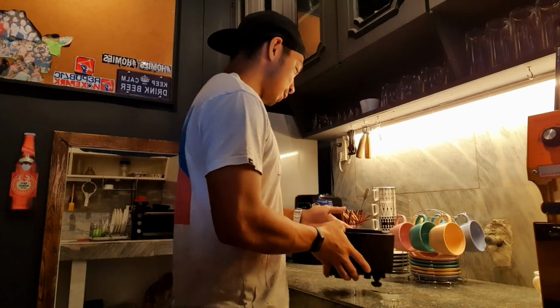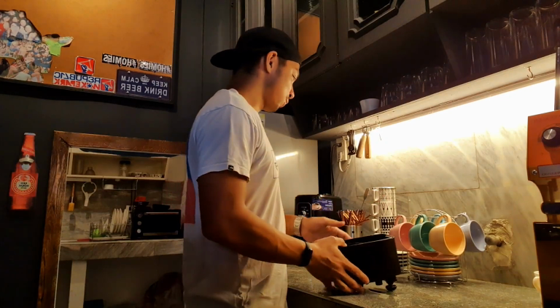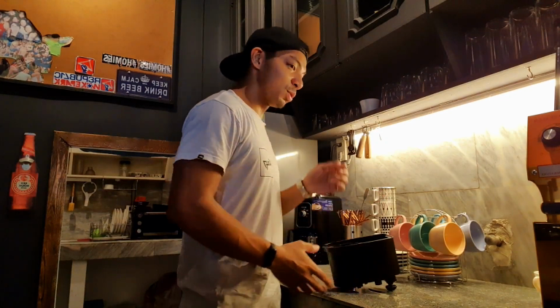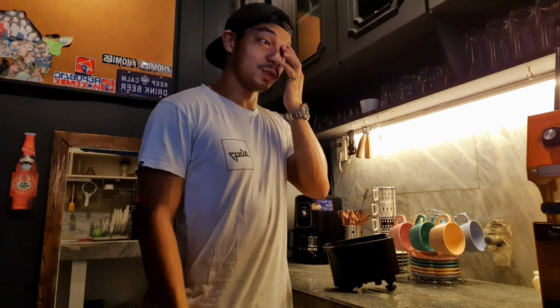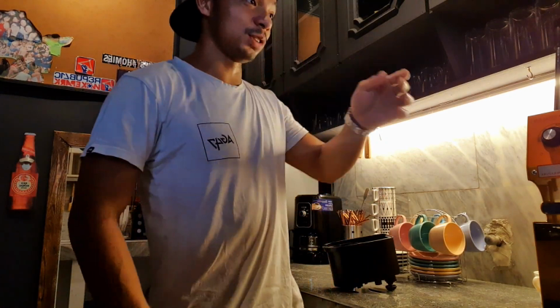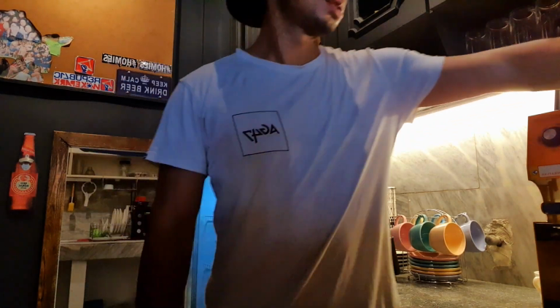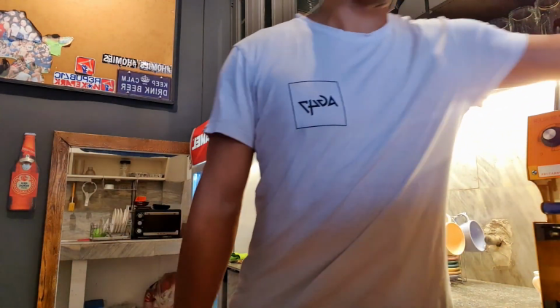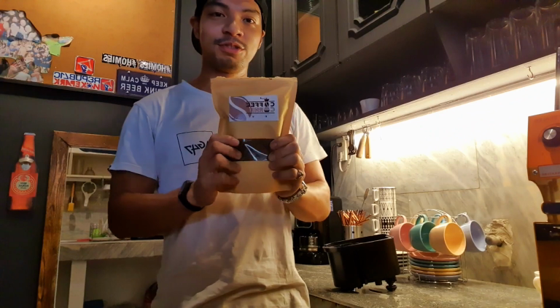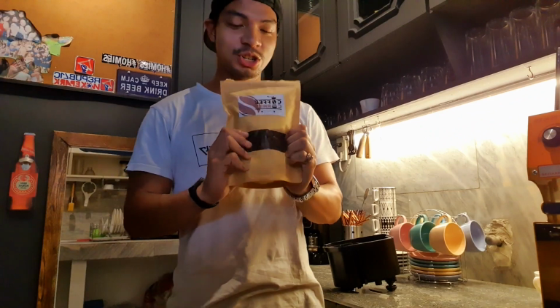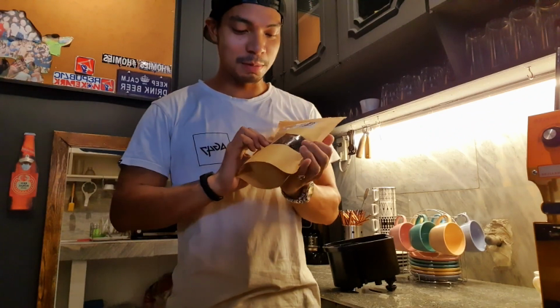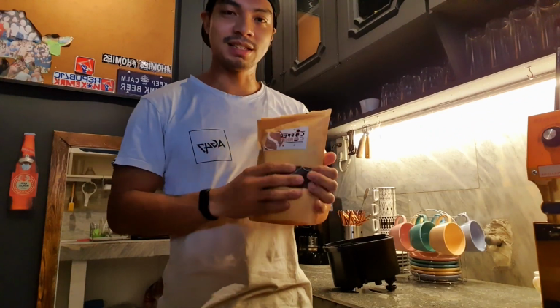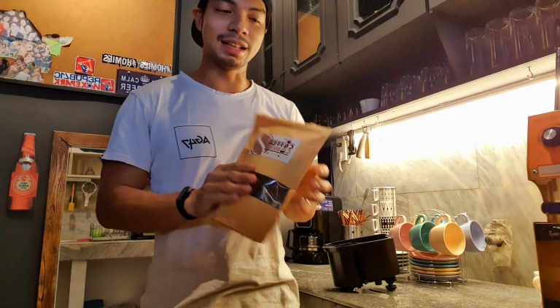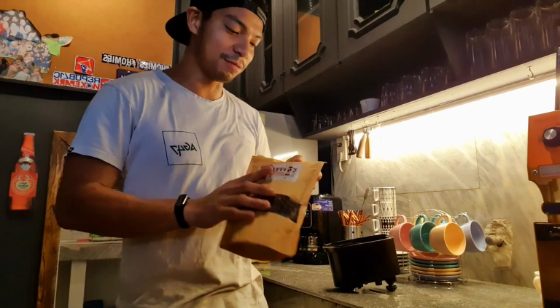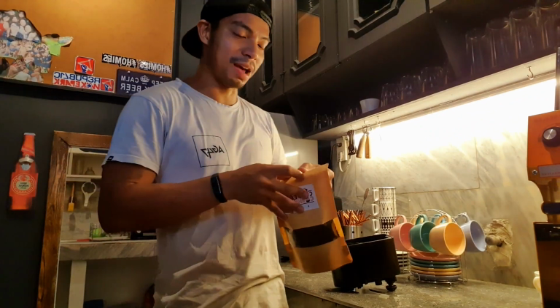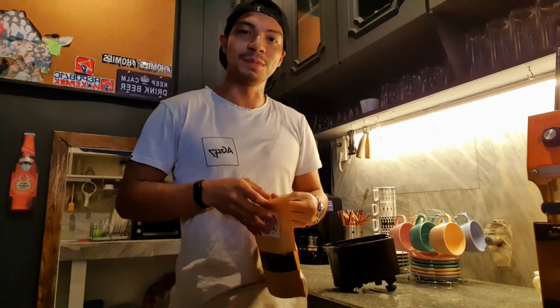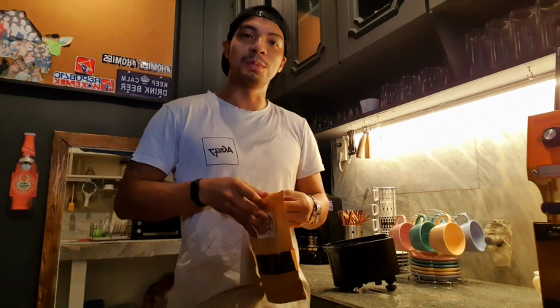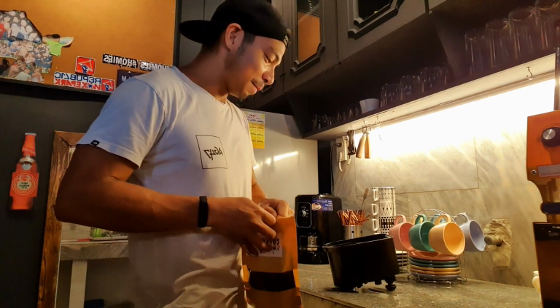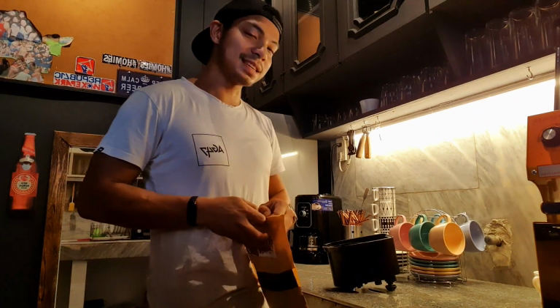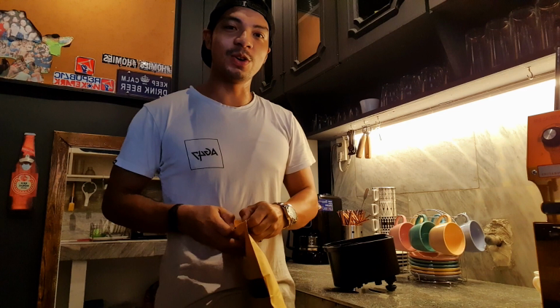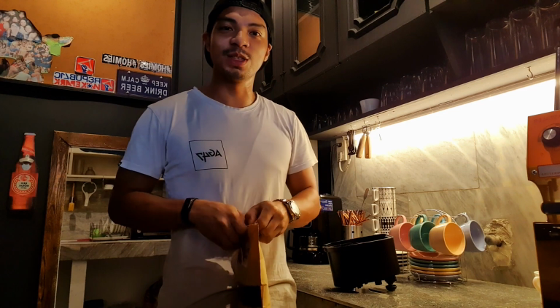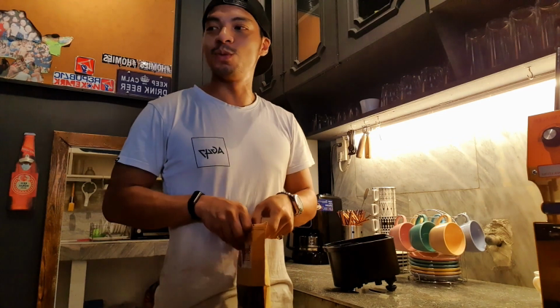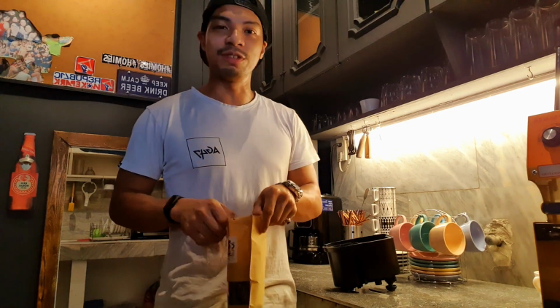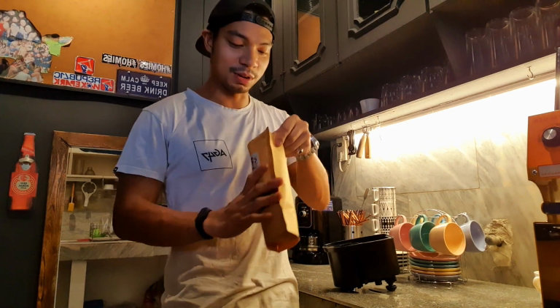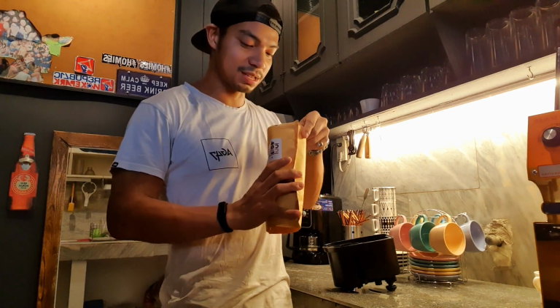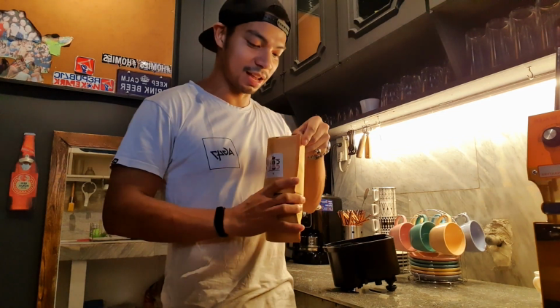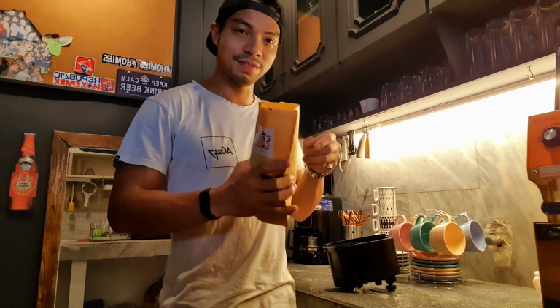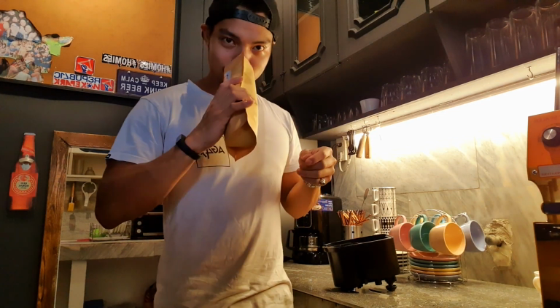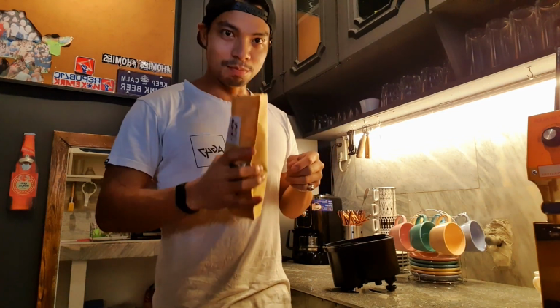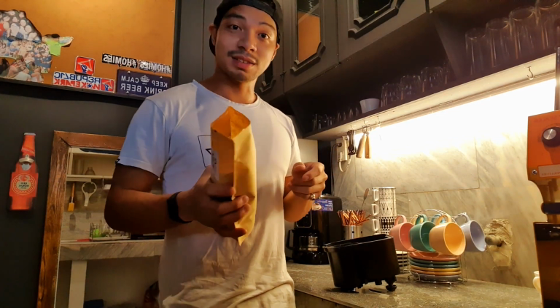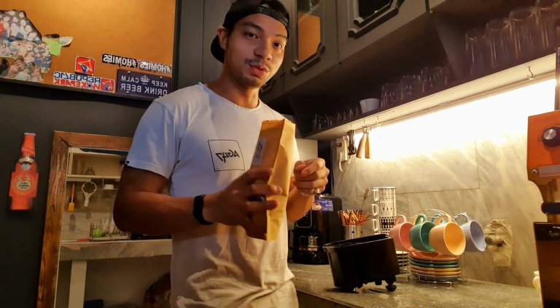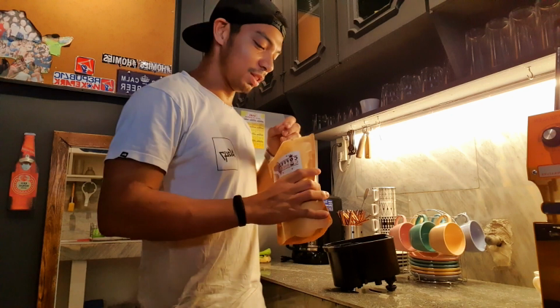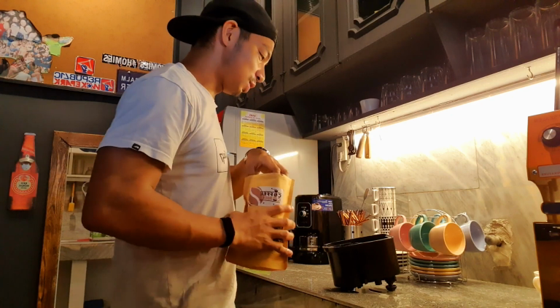First and foremost, you need to have fresh beans. I mean, they're not fresh if you buy them from the supermarket. But because I want that three-in-one coffee kind of experience, I use these beans. They taste really good.